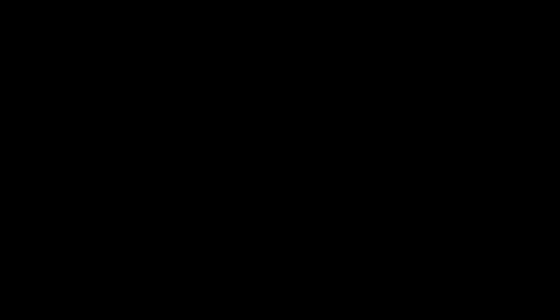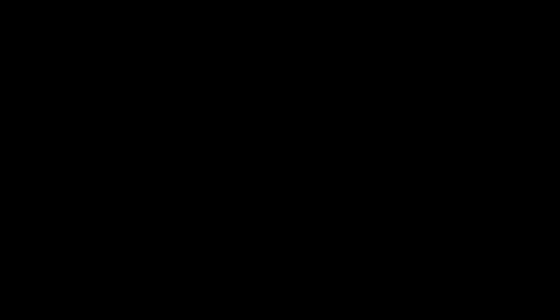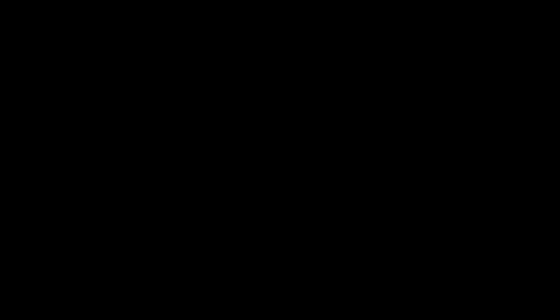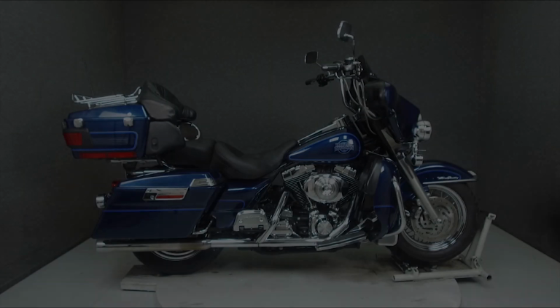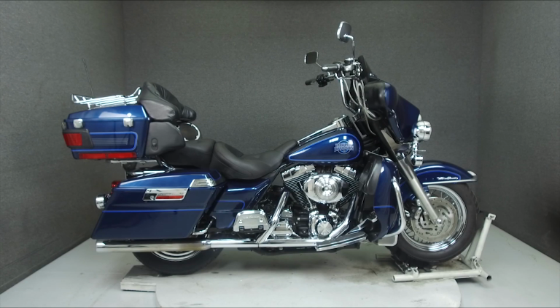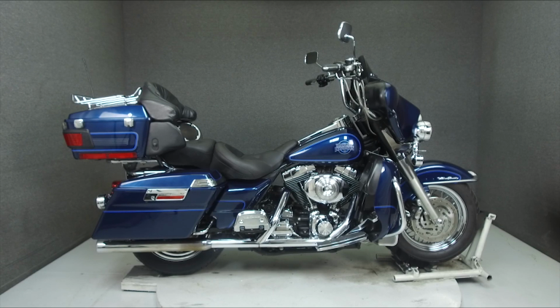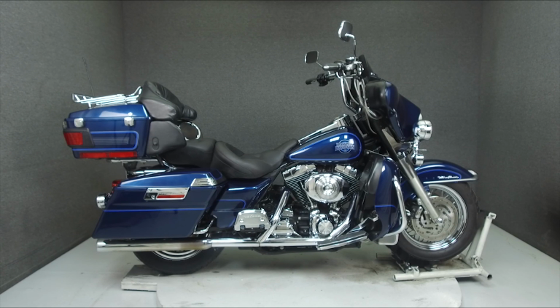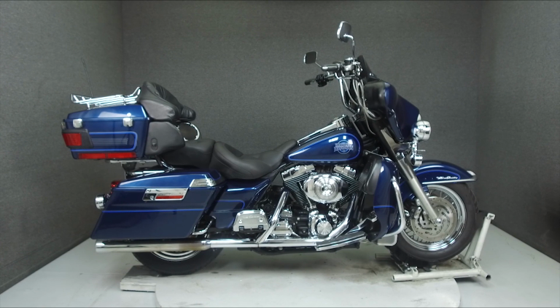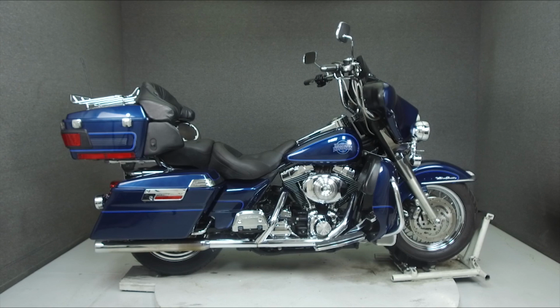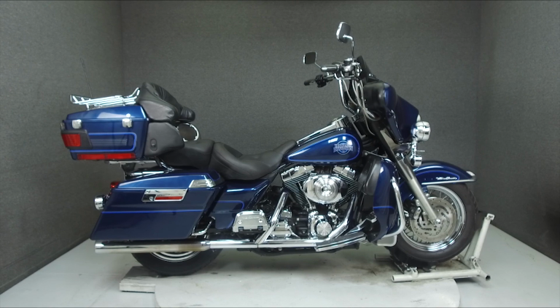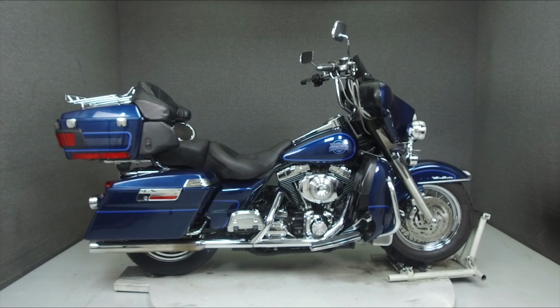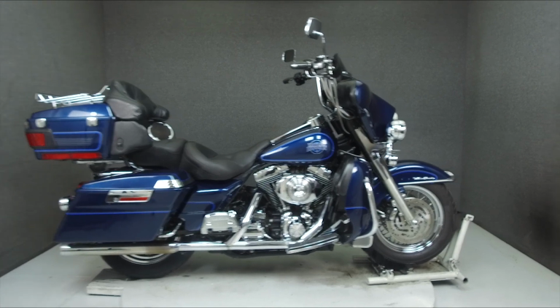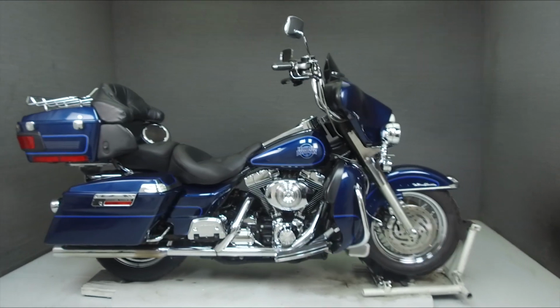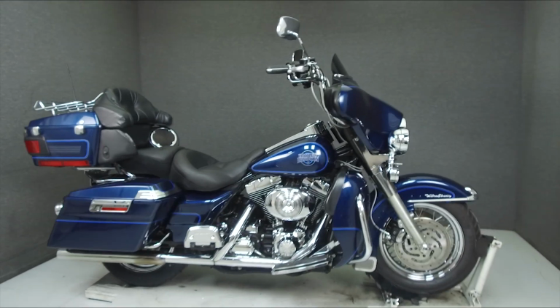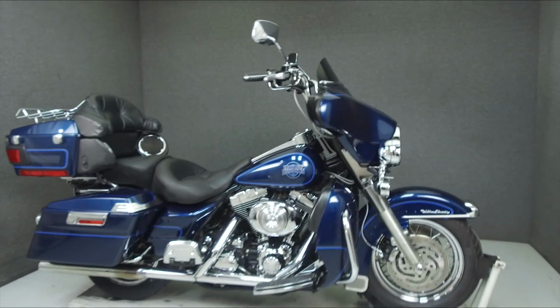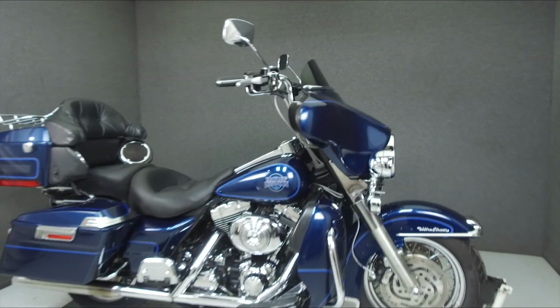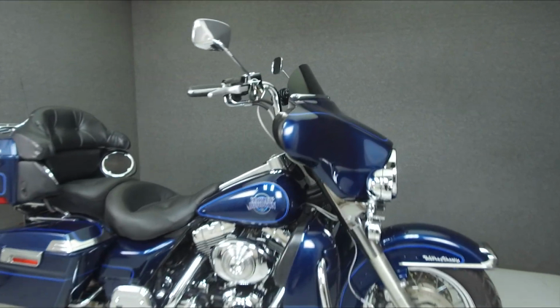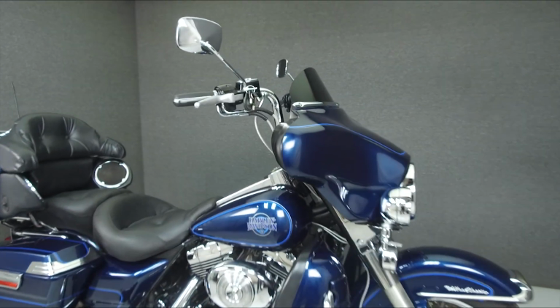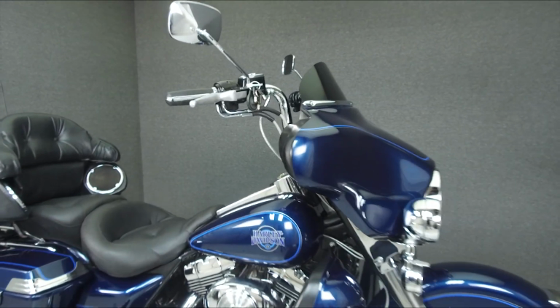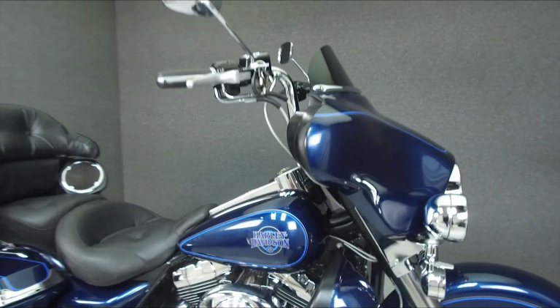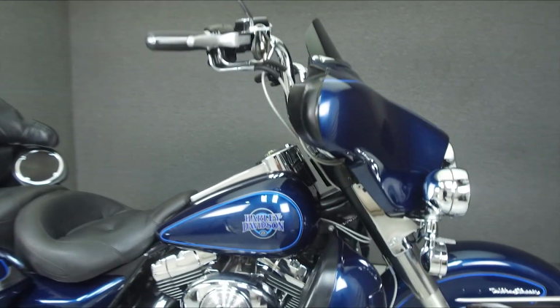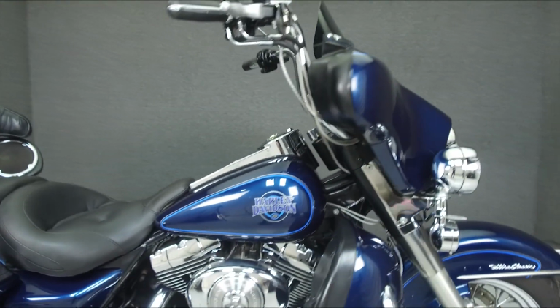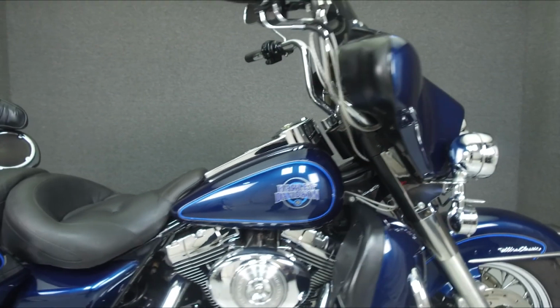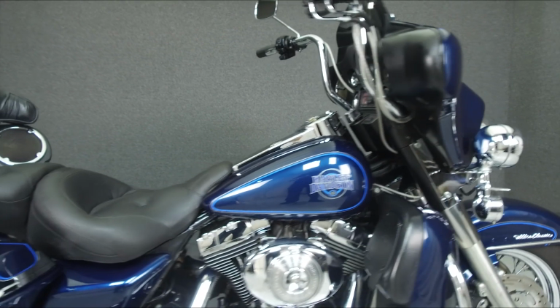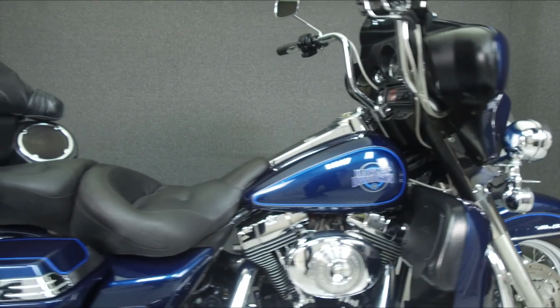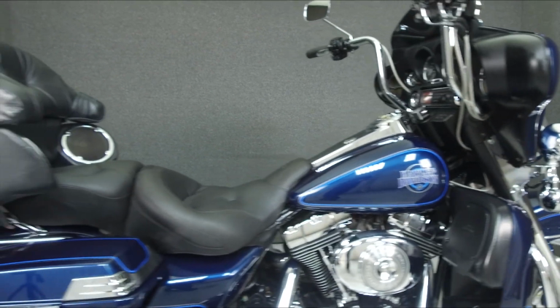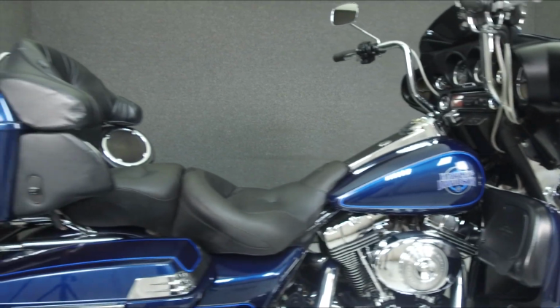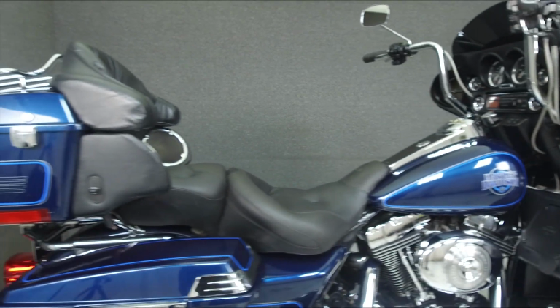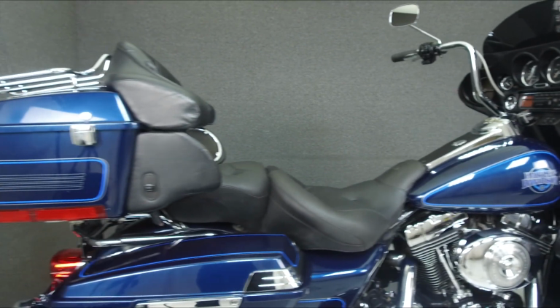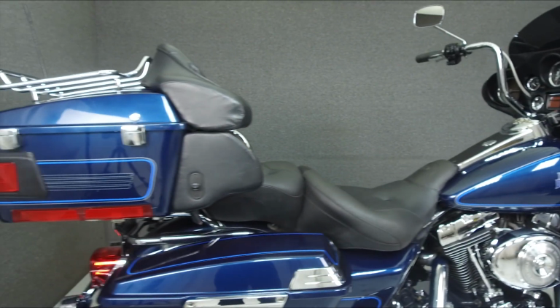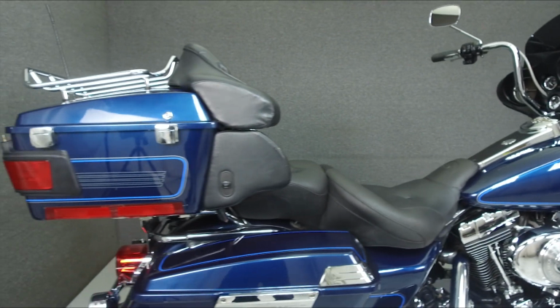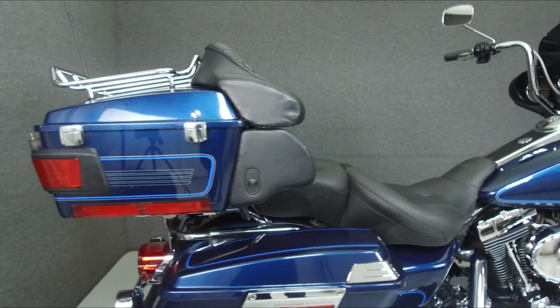Hey everyone, this is Keegan from National Powersports. Today we're taking a look at this 2001 Harley-Davidson Electra Glide Ultra Classic with 64,813 miles.